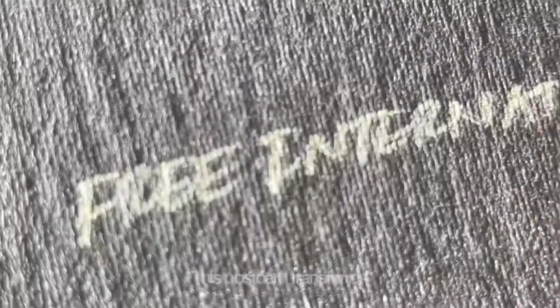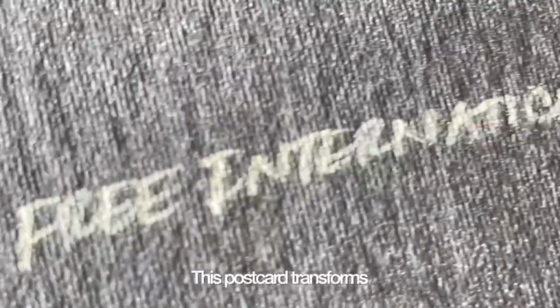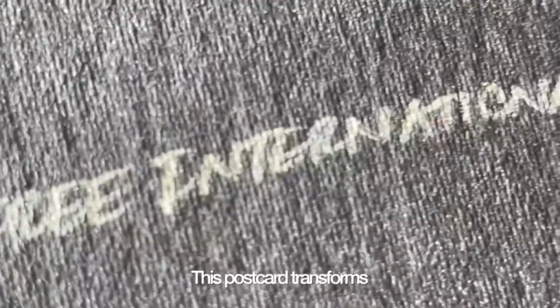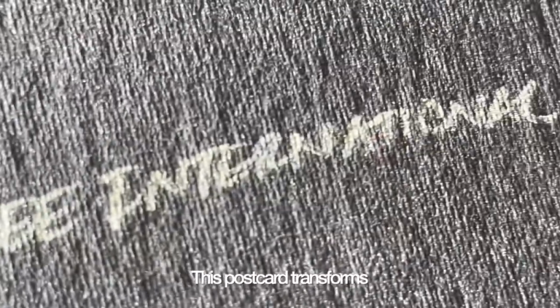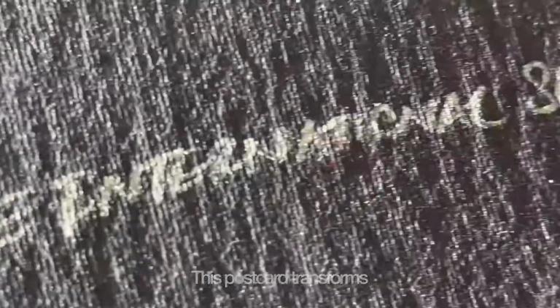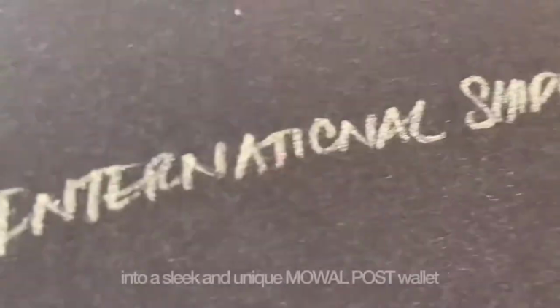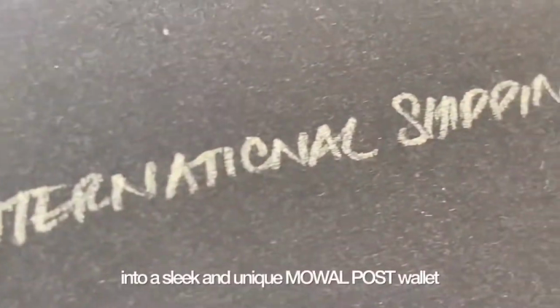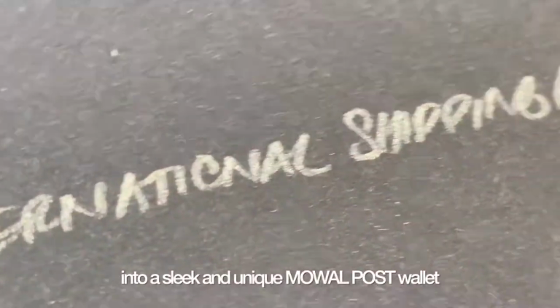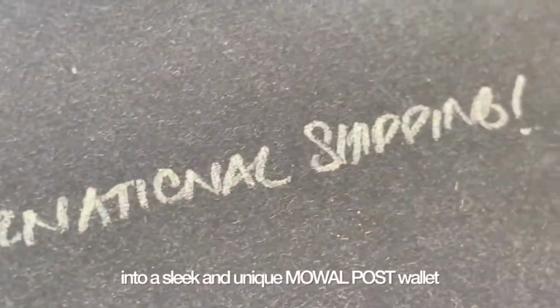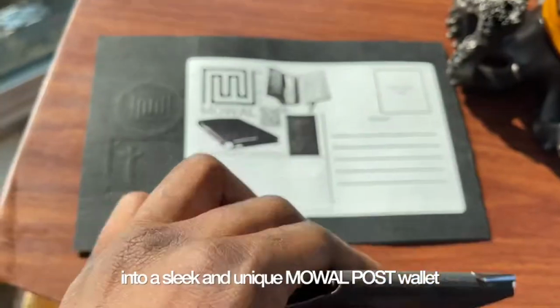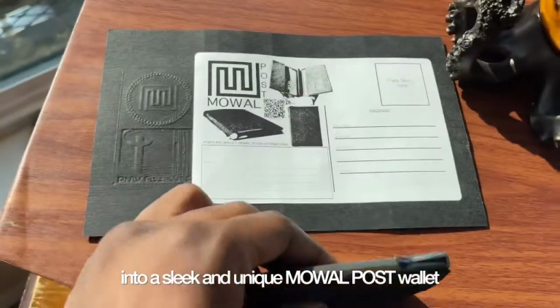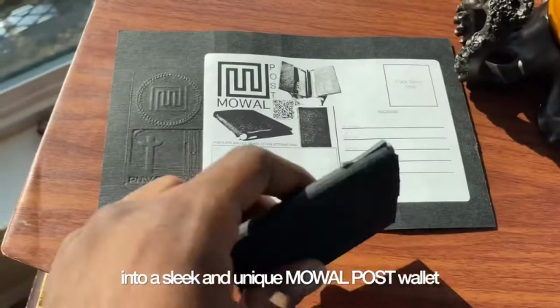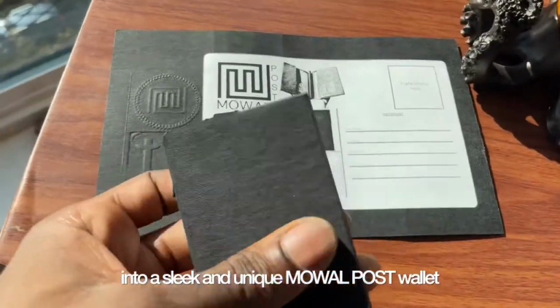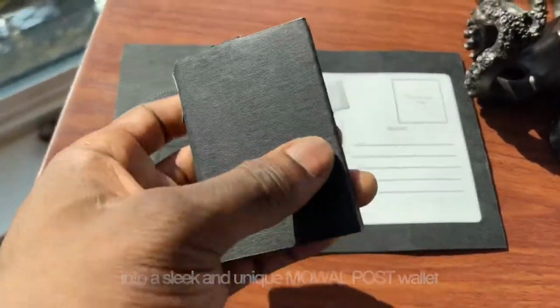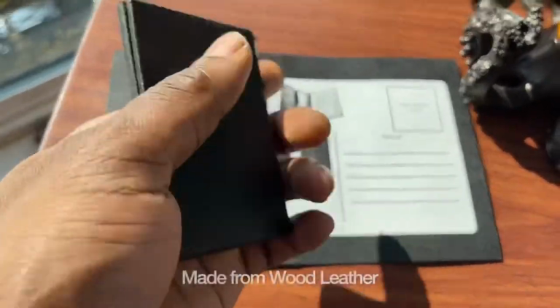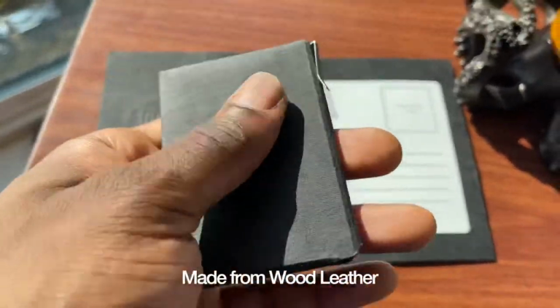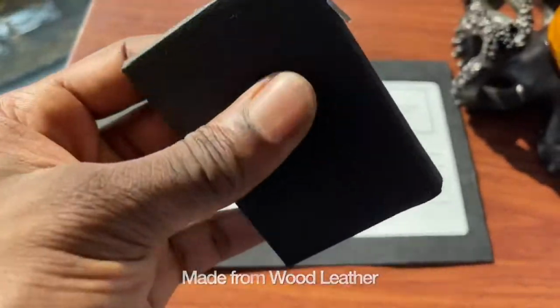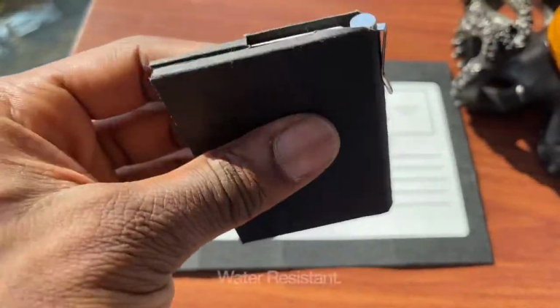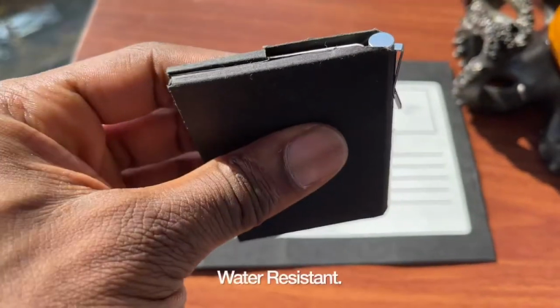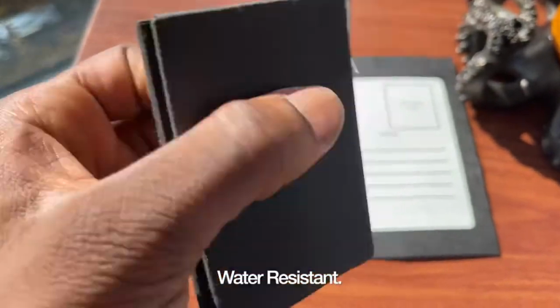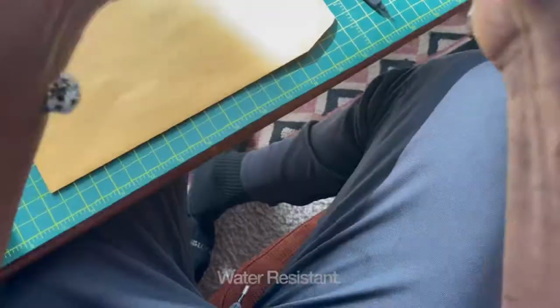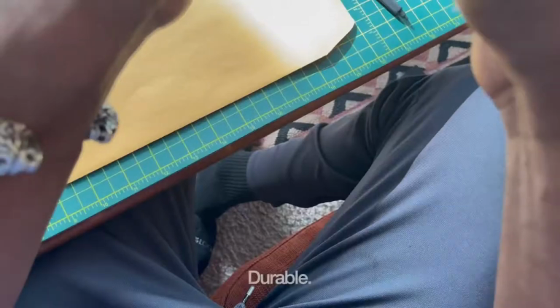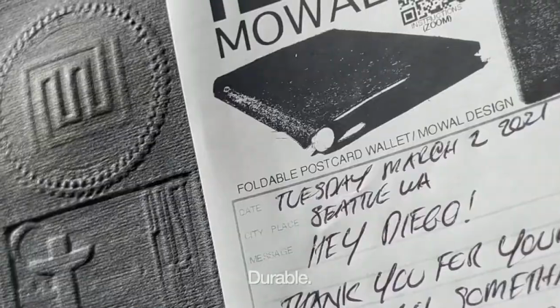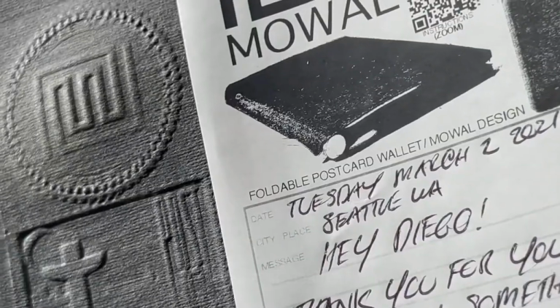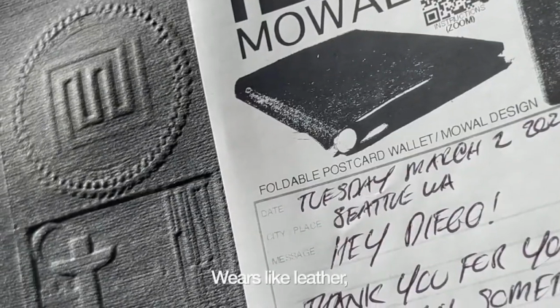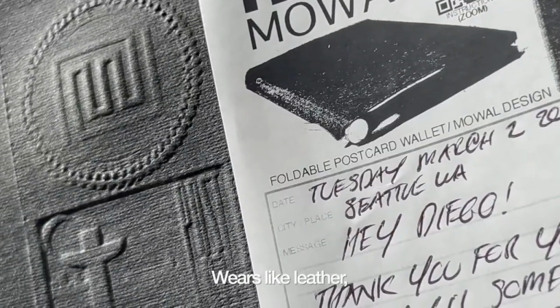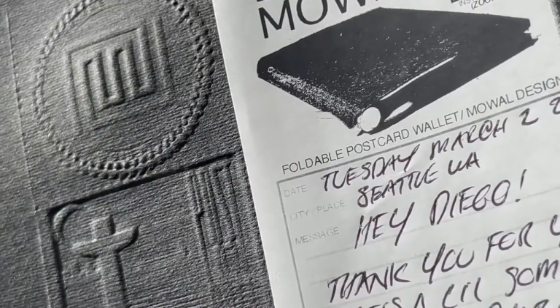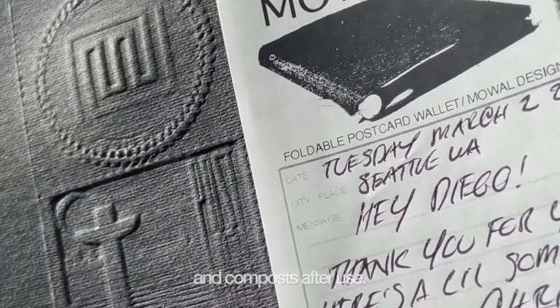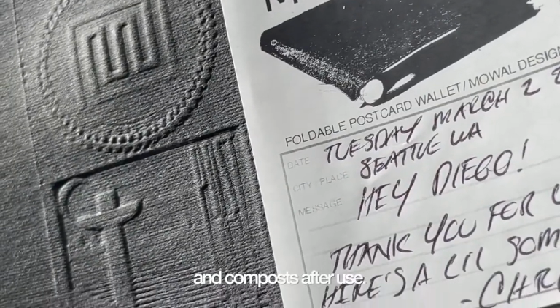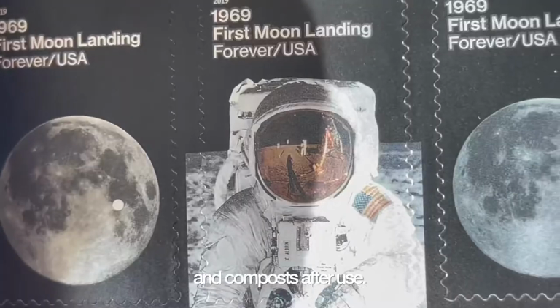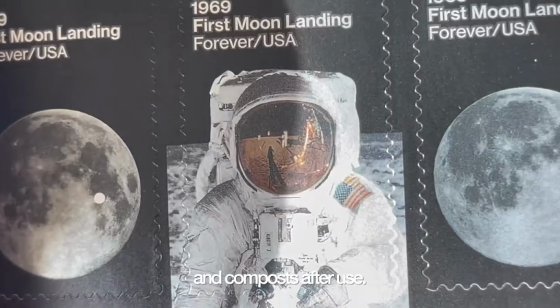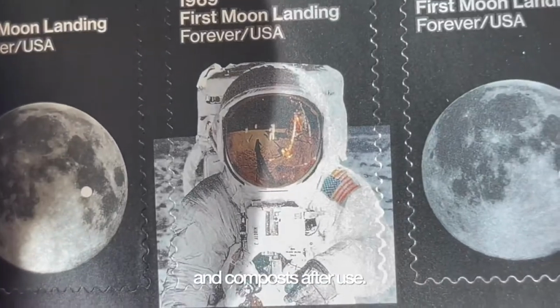This postcard transforms into a sleek and unique Moal post wallet. Made from wood leather, it's water resistant, durable, wears like leather, and composts after use.